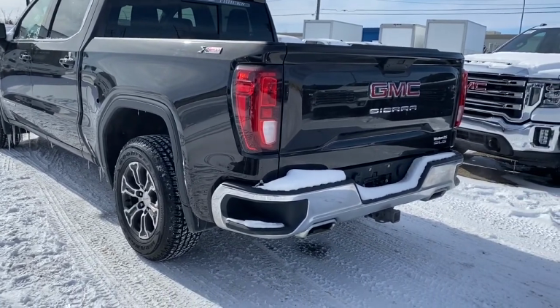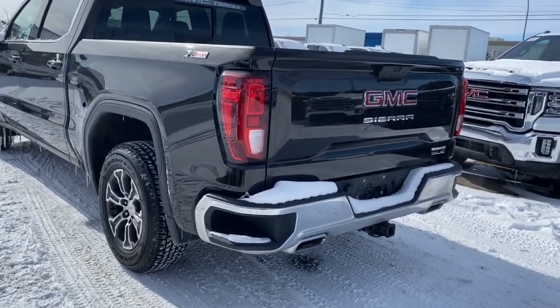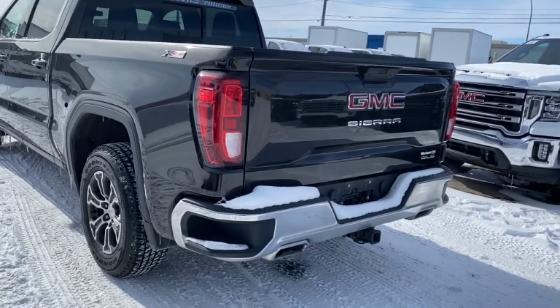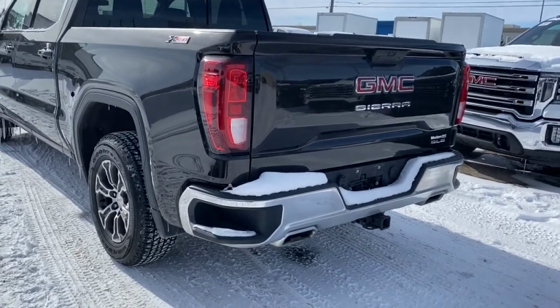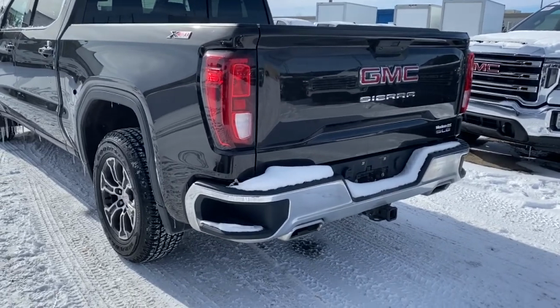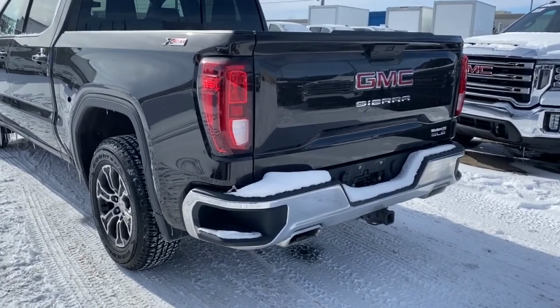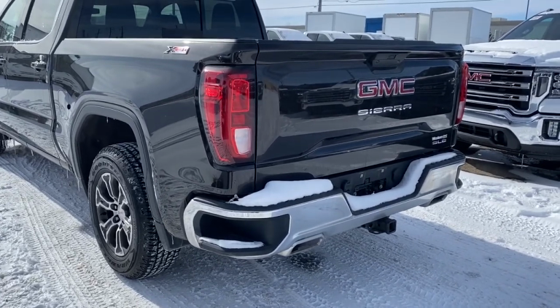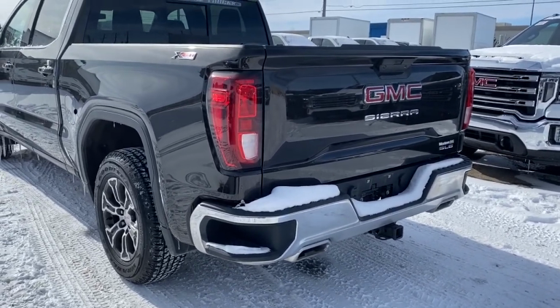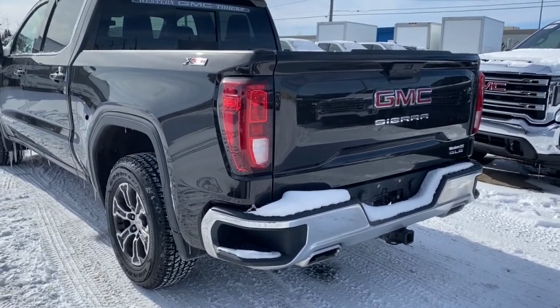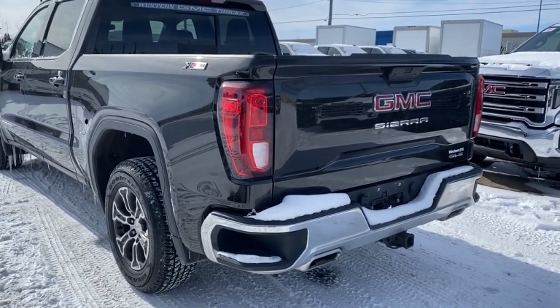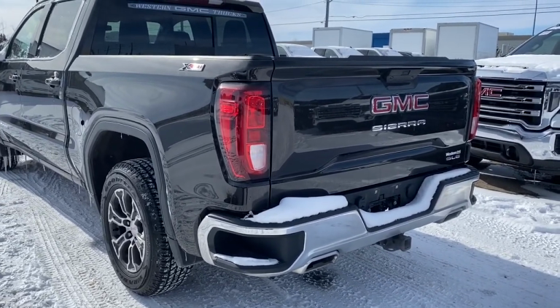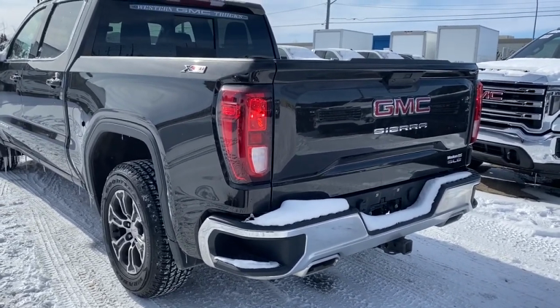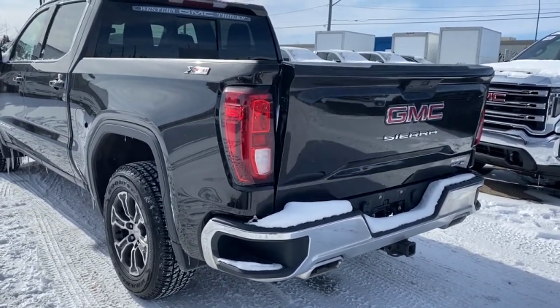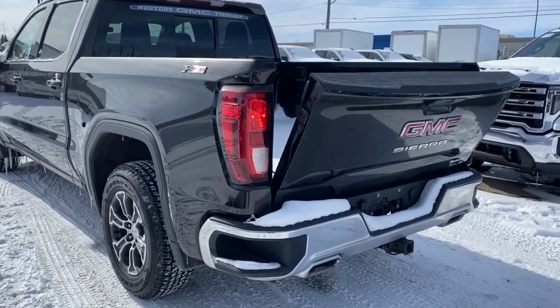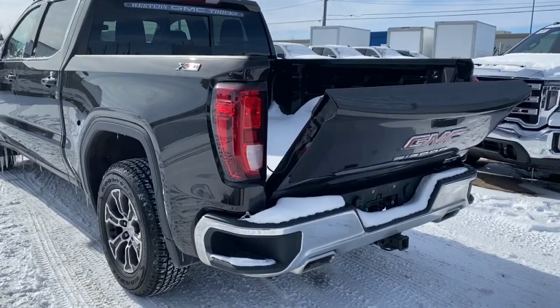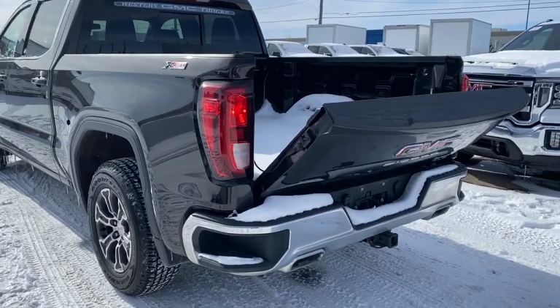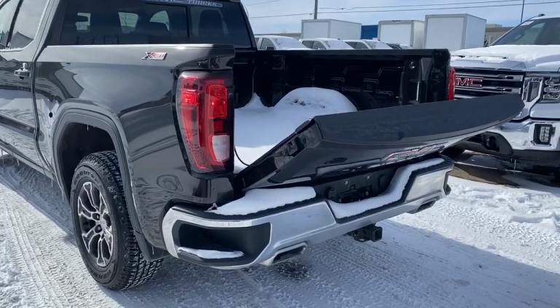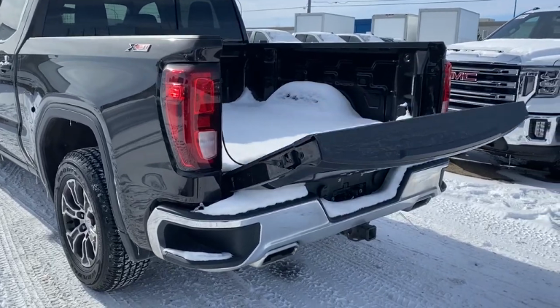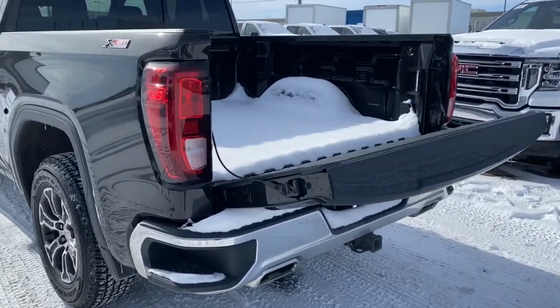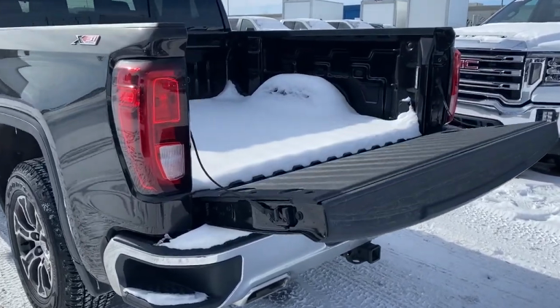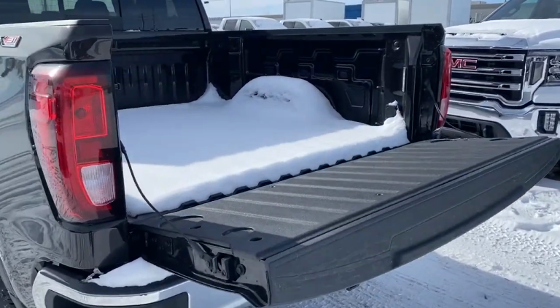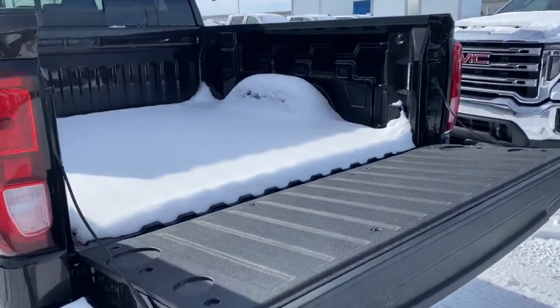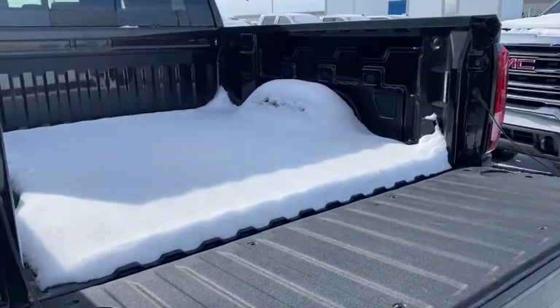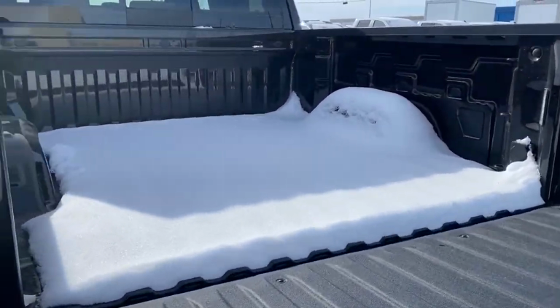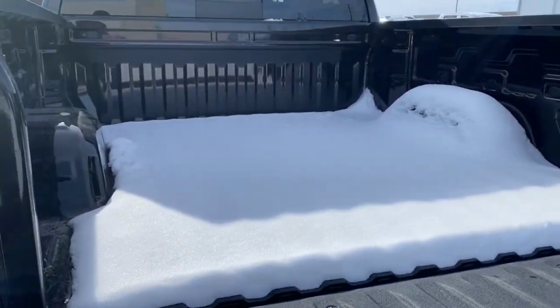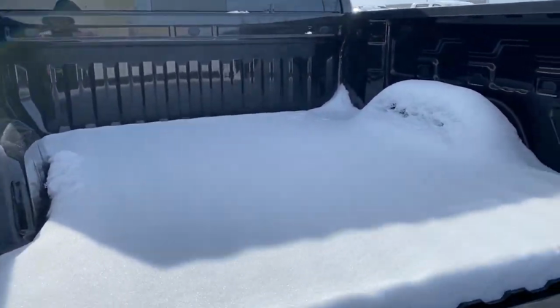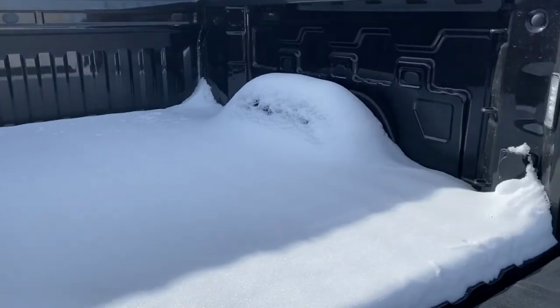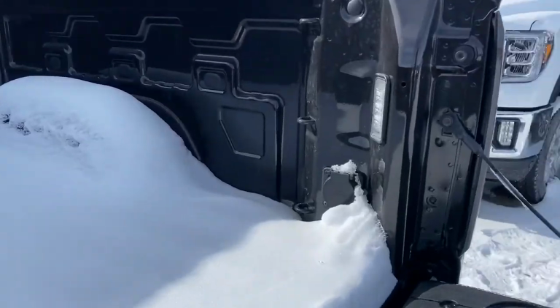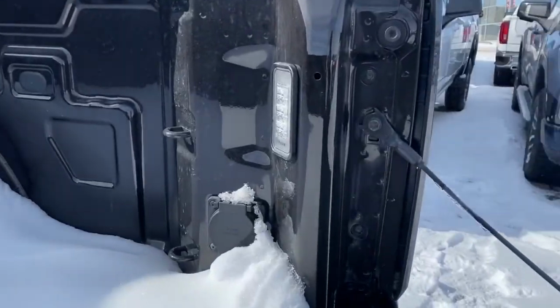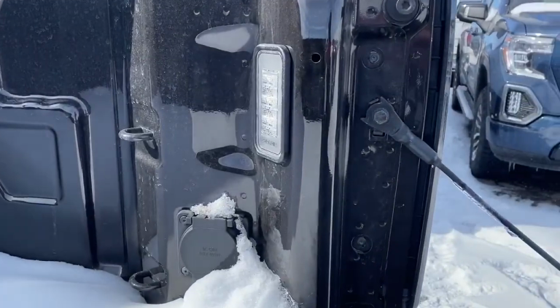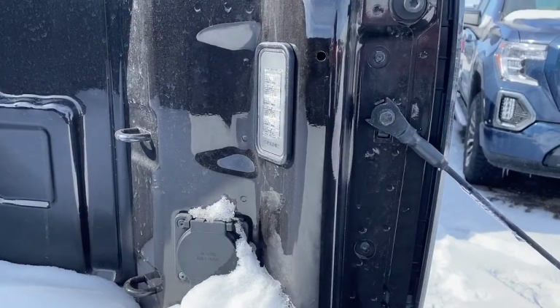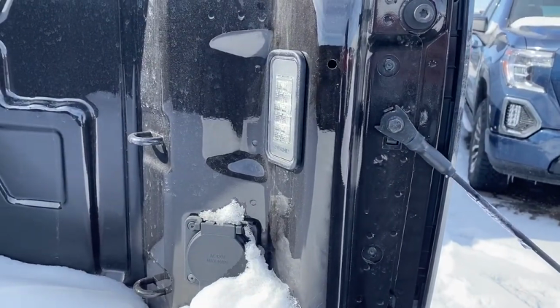This truck also has the easy lift and lower tailgate, so we can drop that tailgate down with the push of a button. In the box of the truck we've got some cargo hooks as well as a power plug-in and some box lighting.